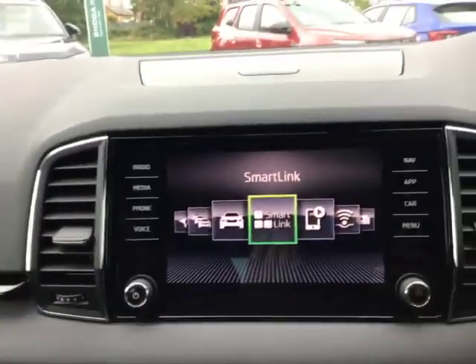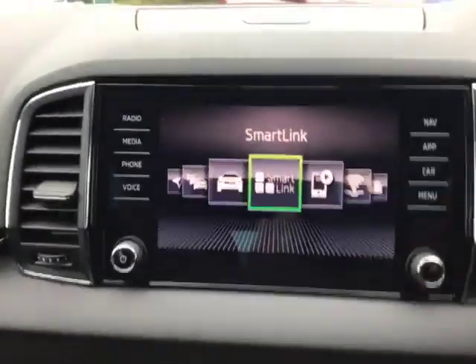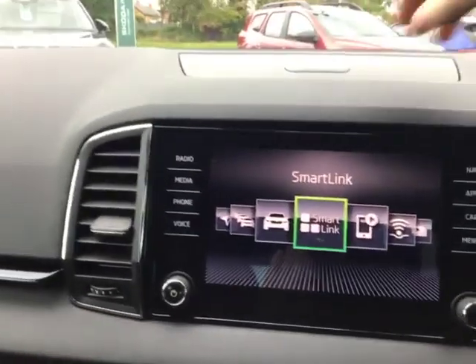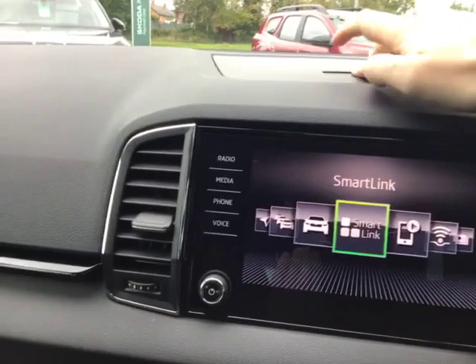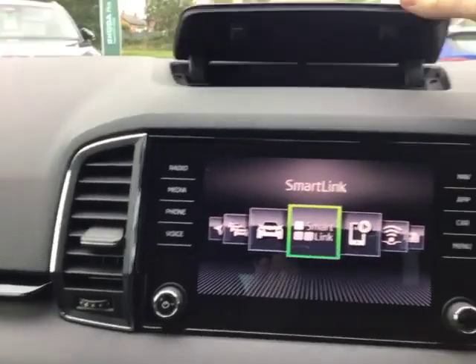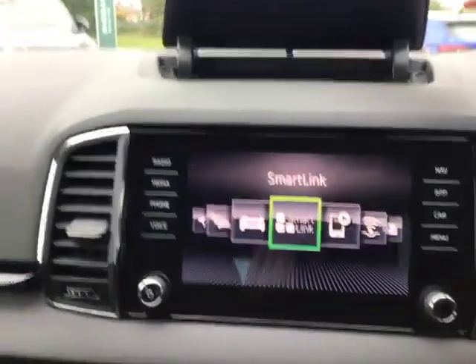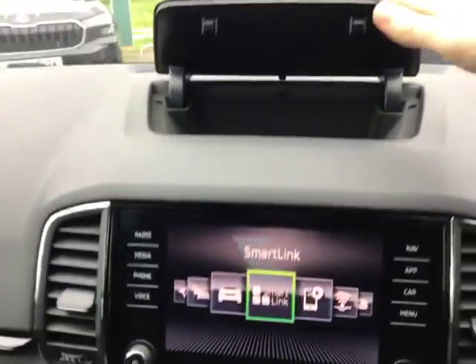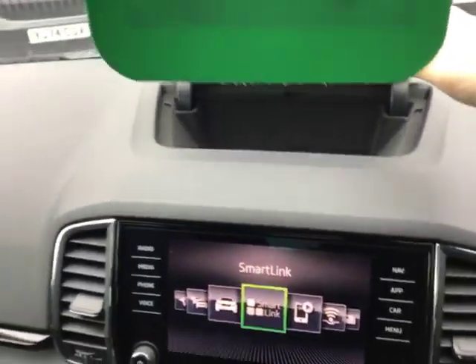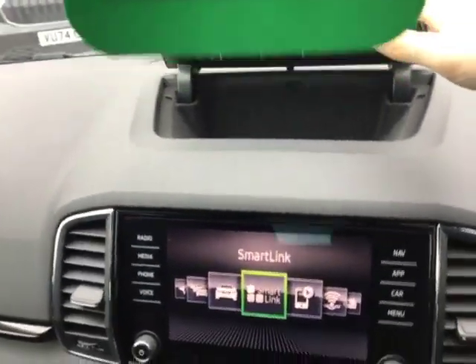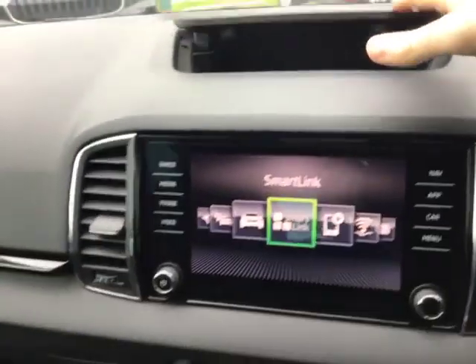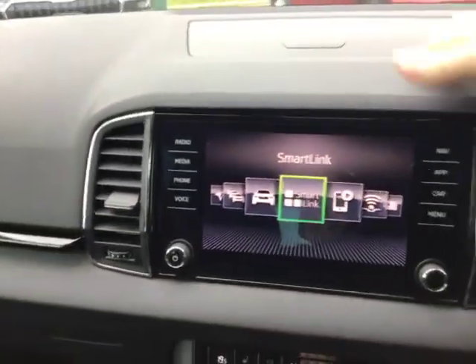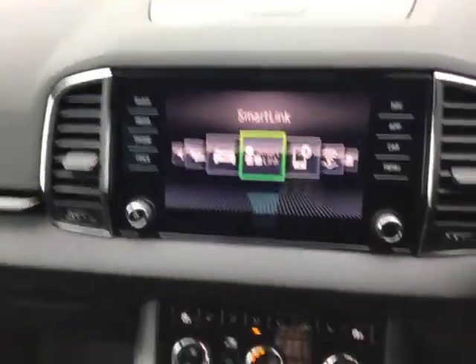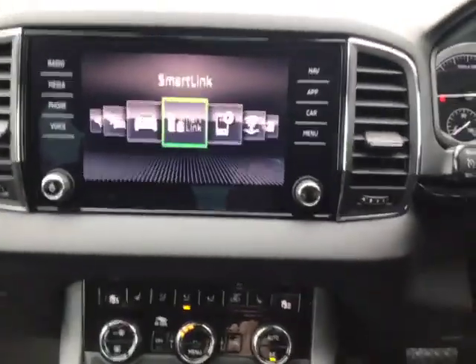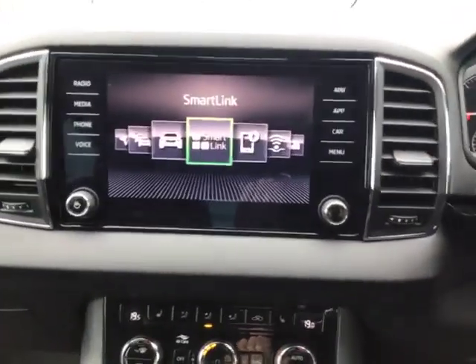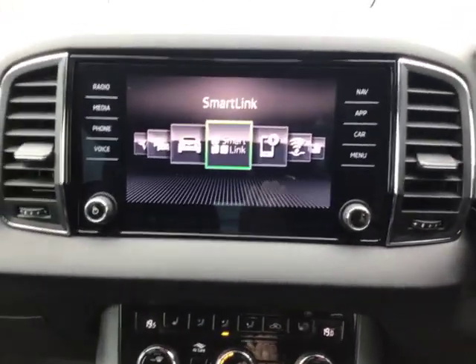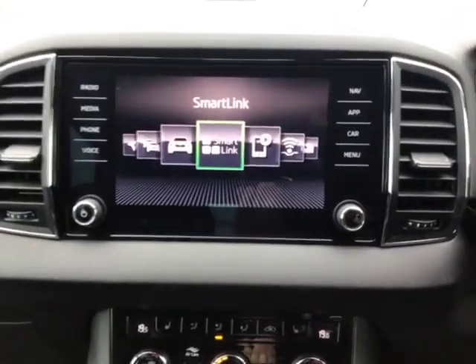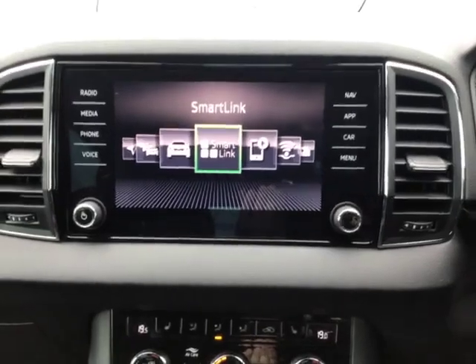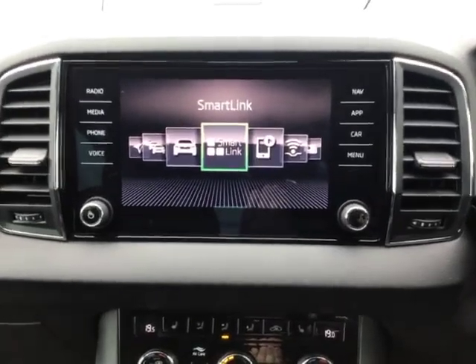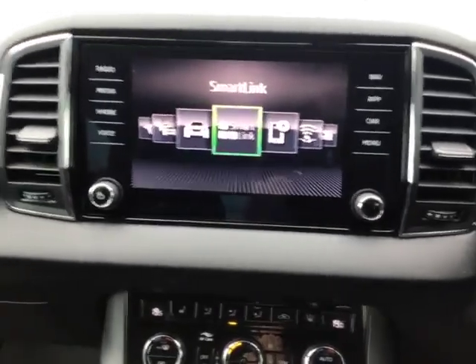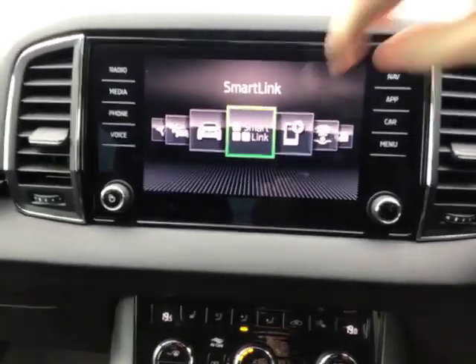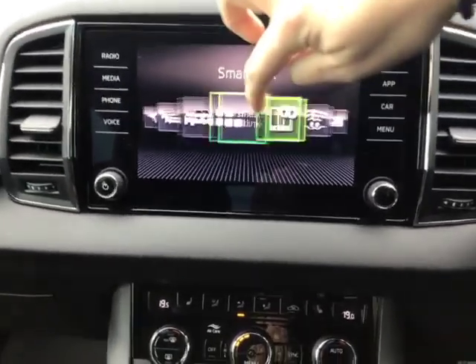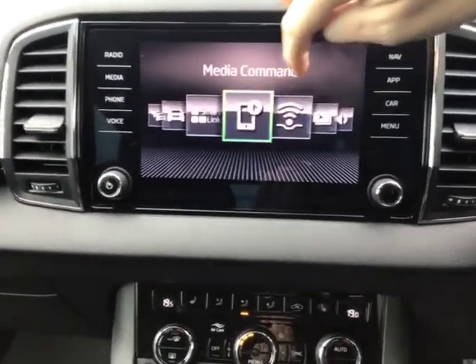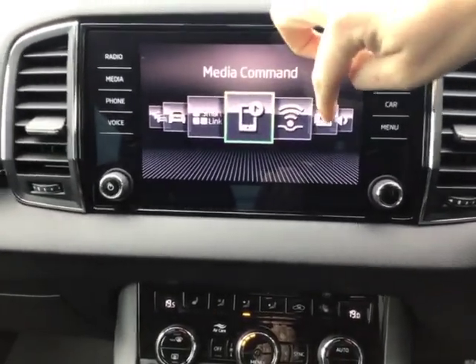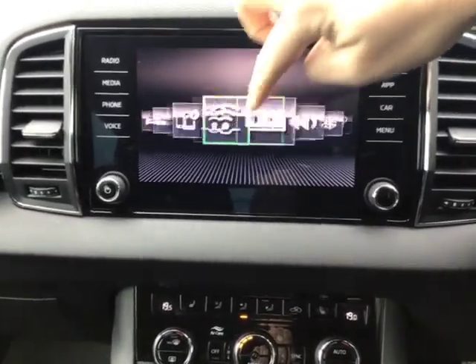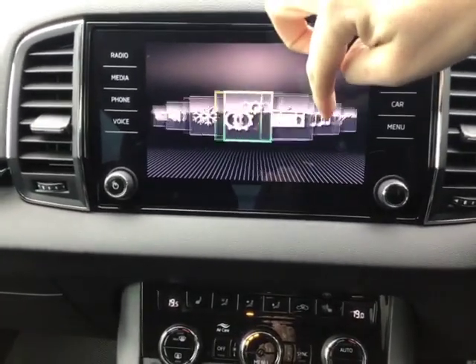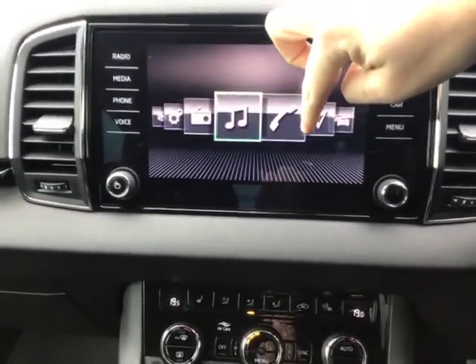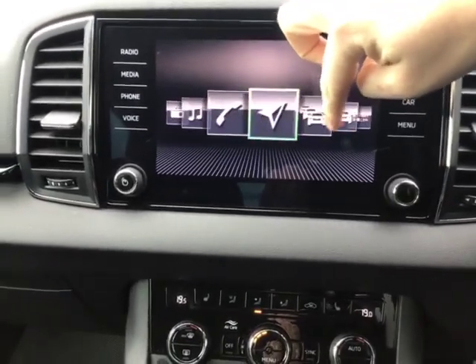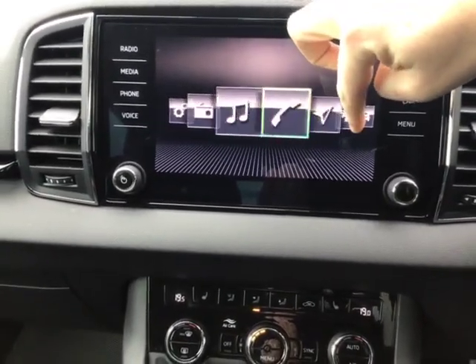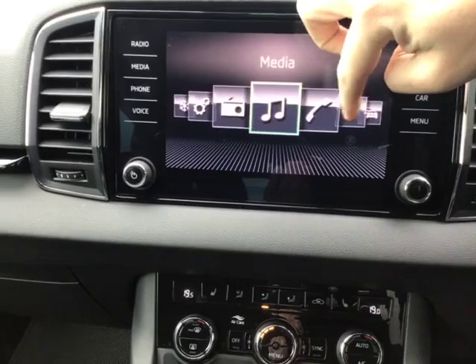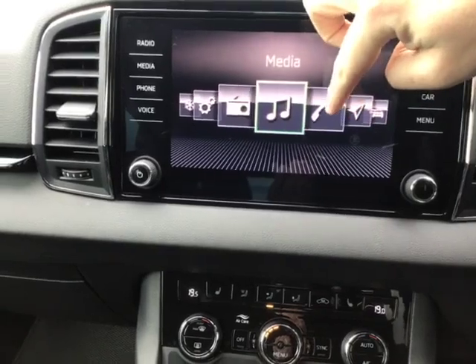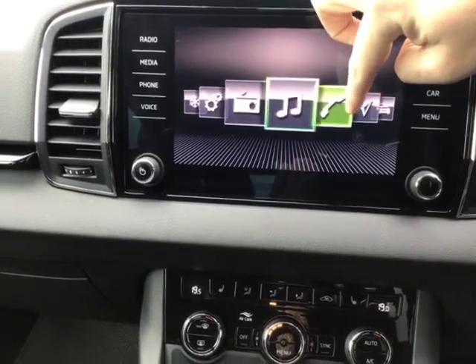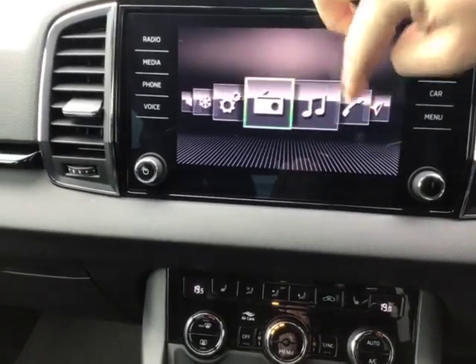You've got your extra storage compartment just at the top, and as we look at the entertainment system you can see that you've got your SmartLink integrated with your media going all the way through to your radio and your Bluetooth connectivity.